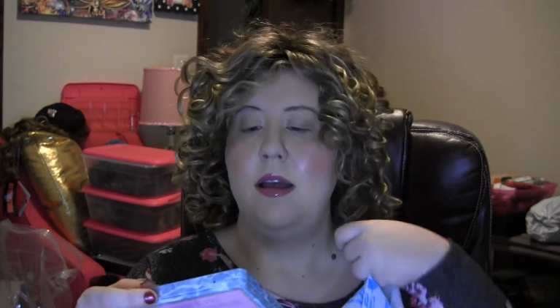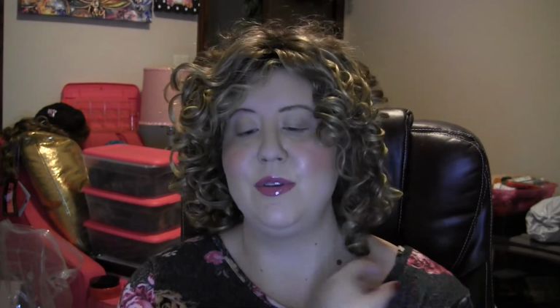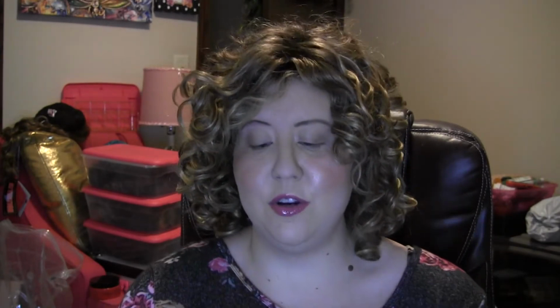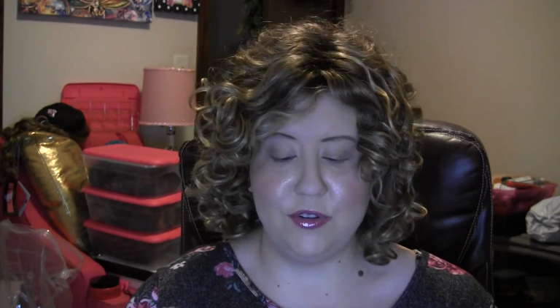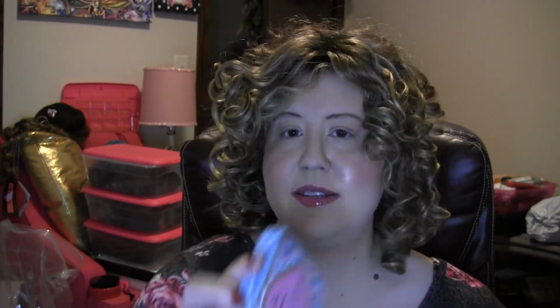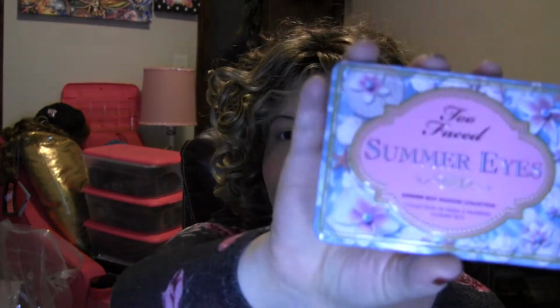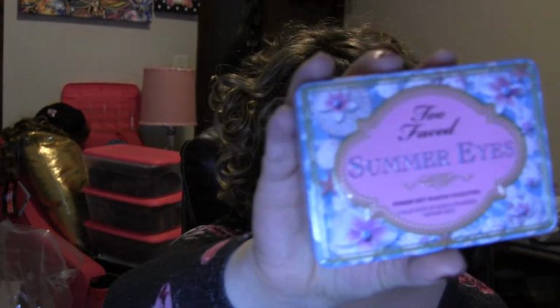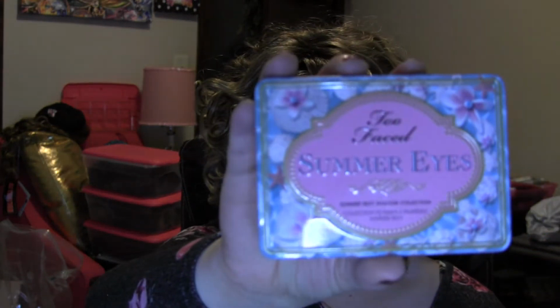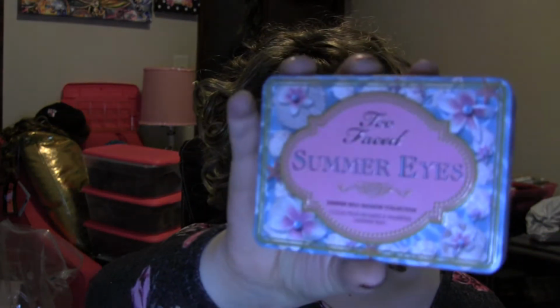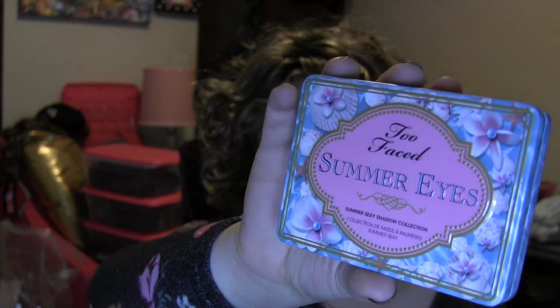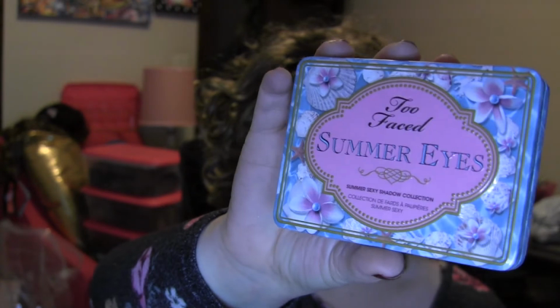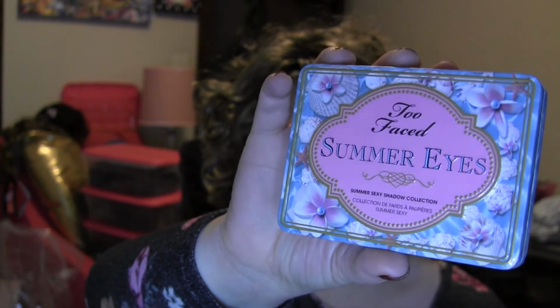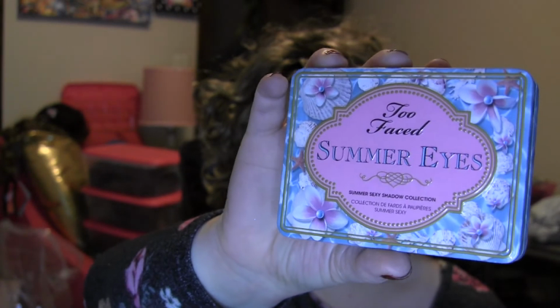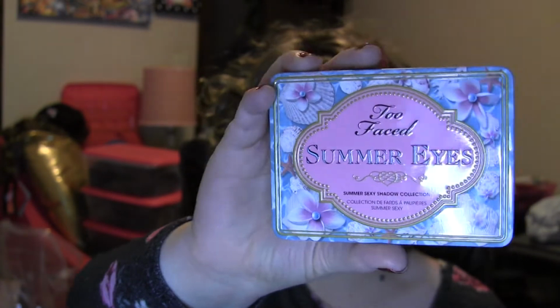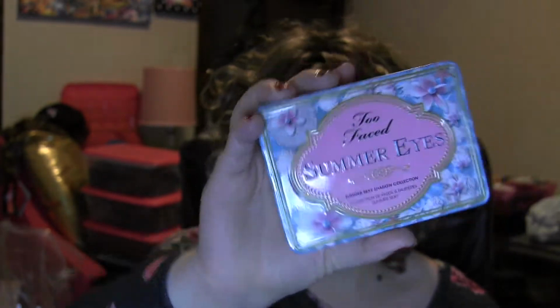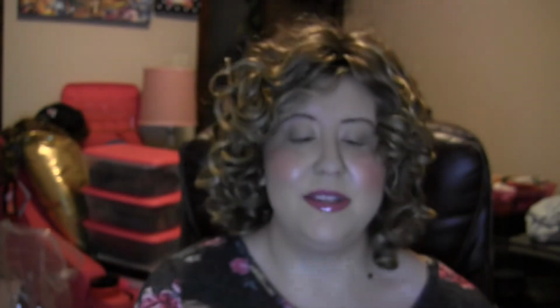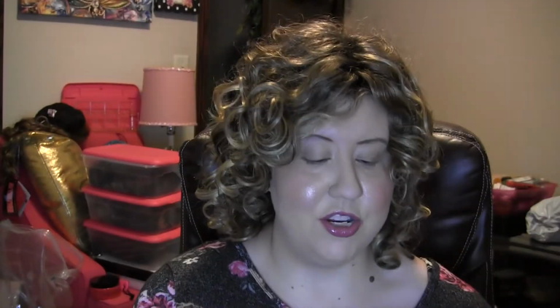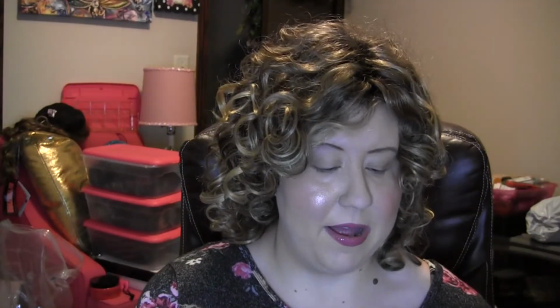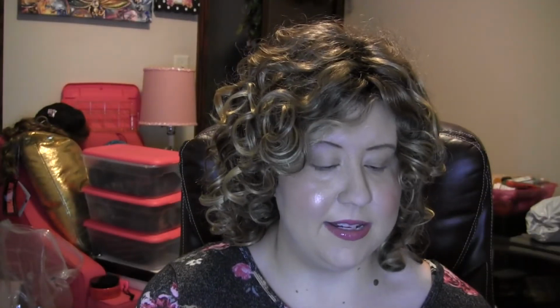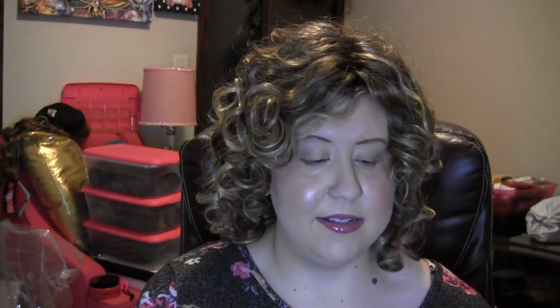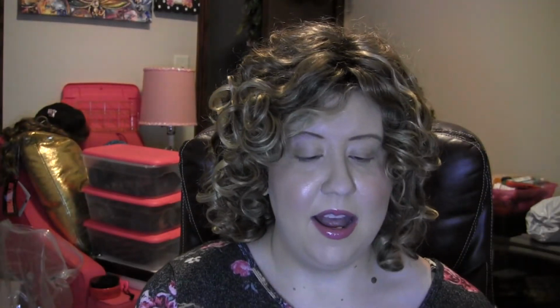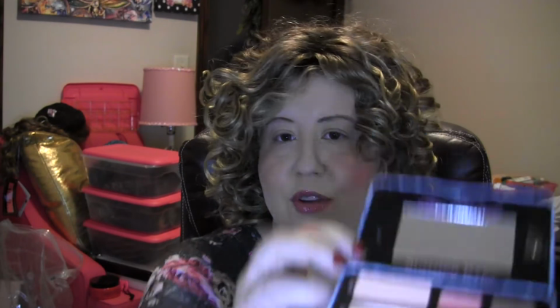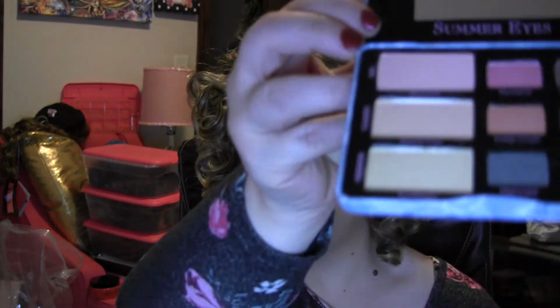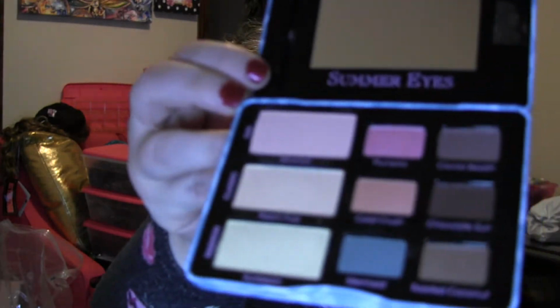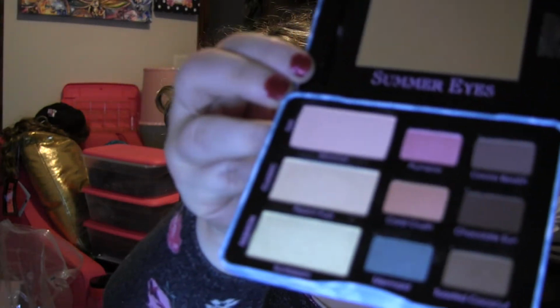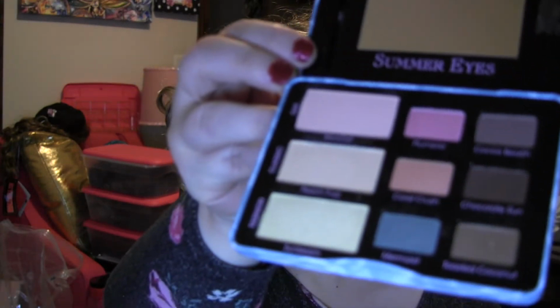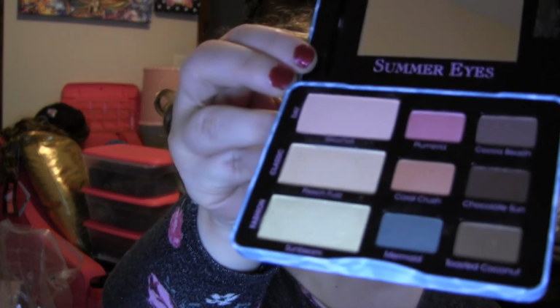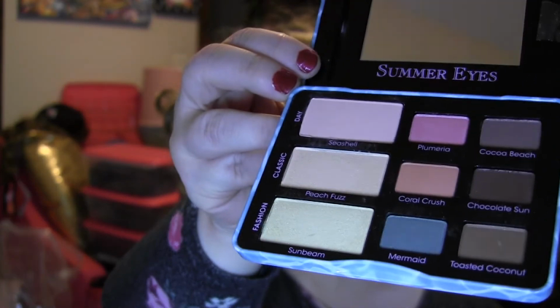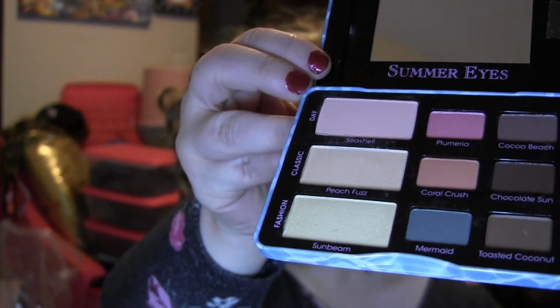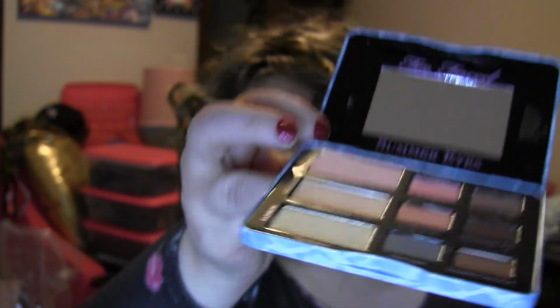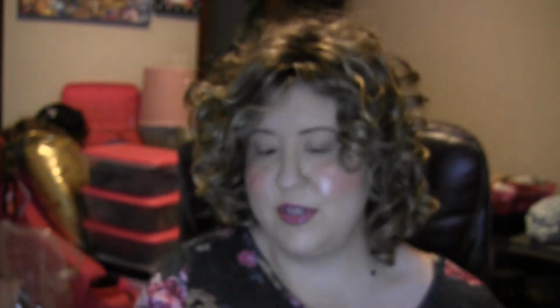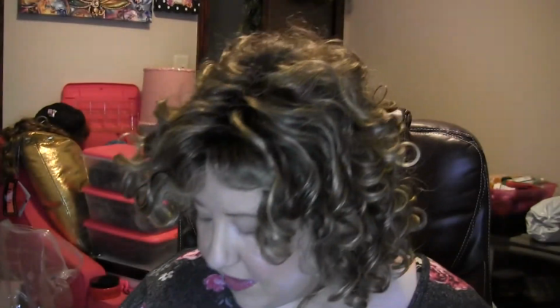I'm also gifting her my Too Faced Summer Eyes palette. The packaging is gorgeous — it's an eyeshadow palette I've gotten quite a bit of use out of, and now I'm just passing it along so she can get the rest of the use out of it.